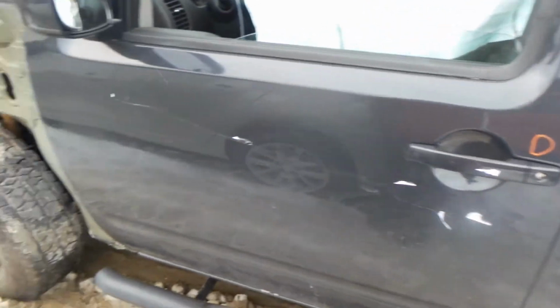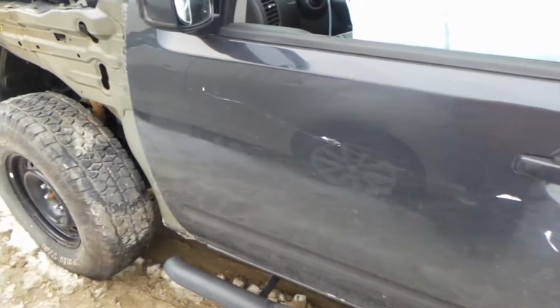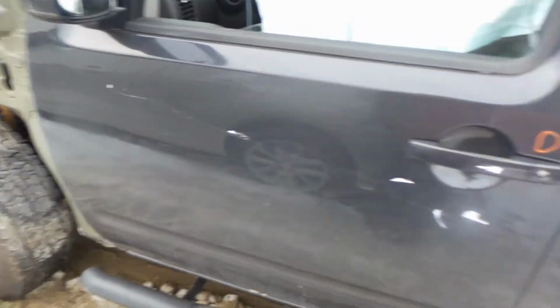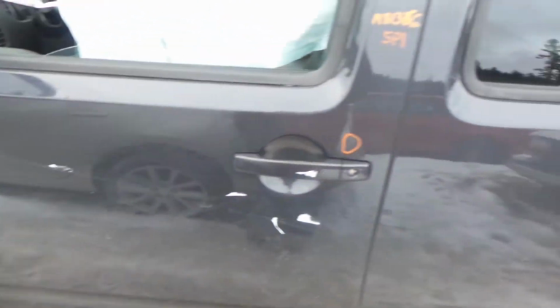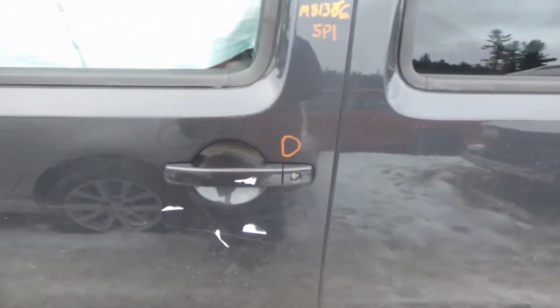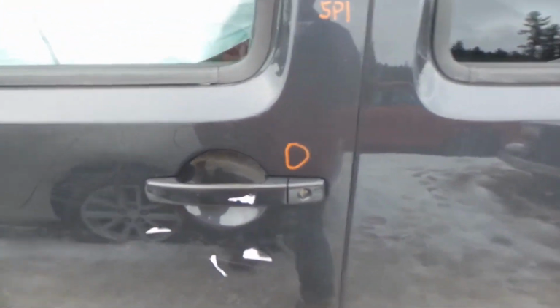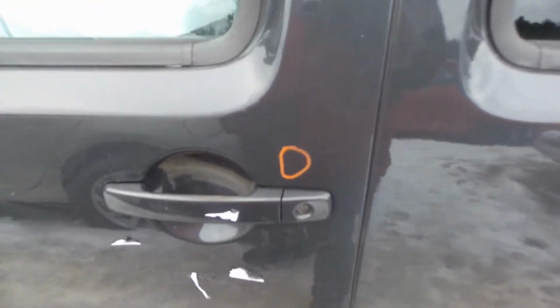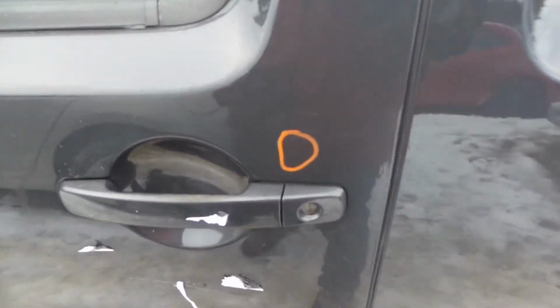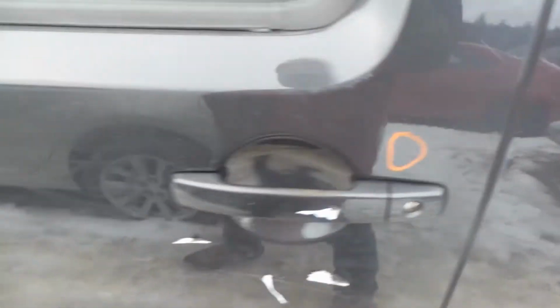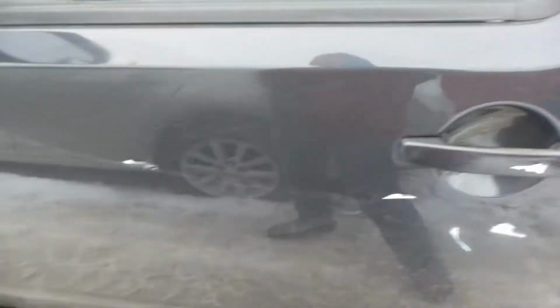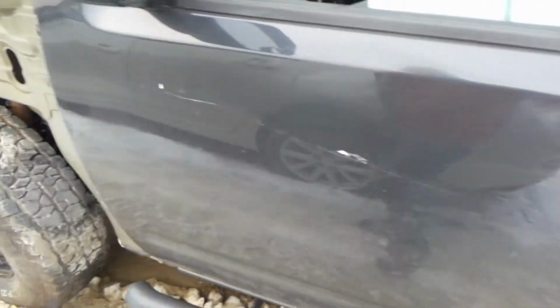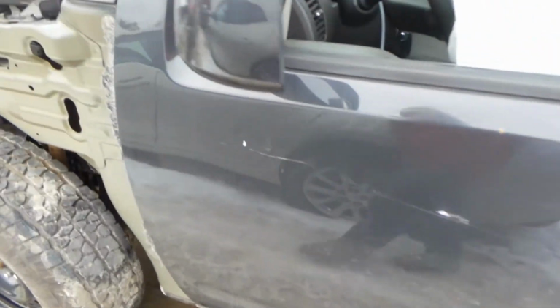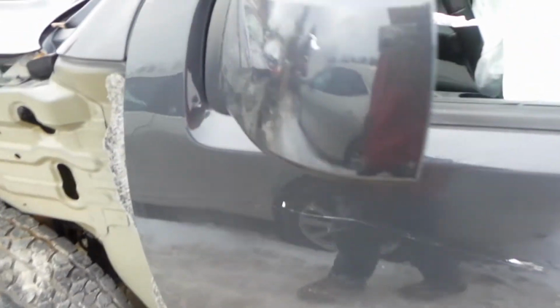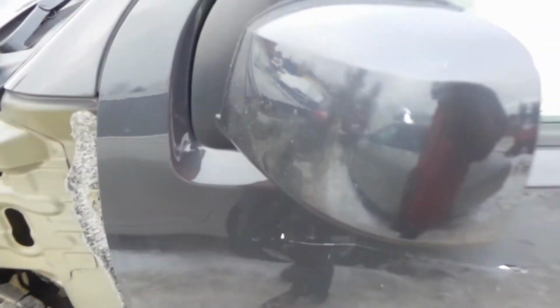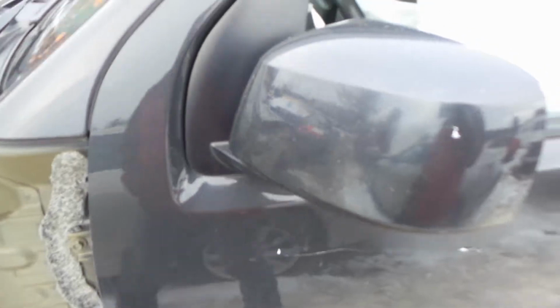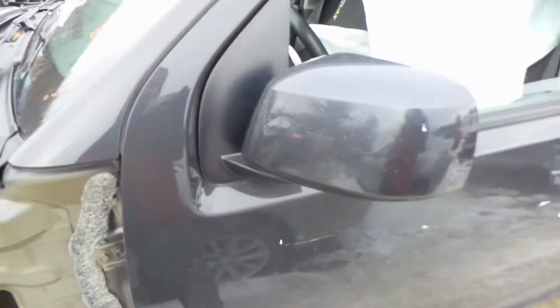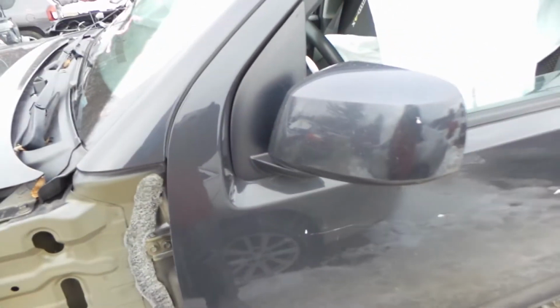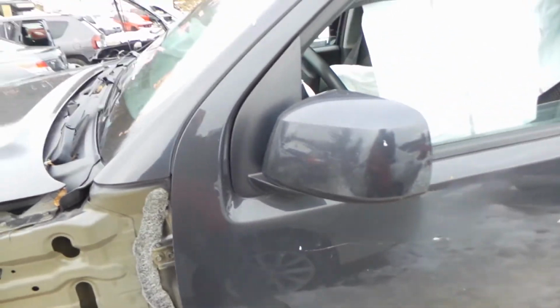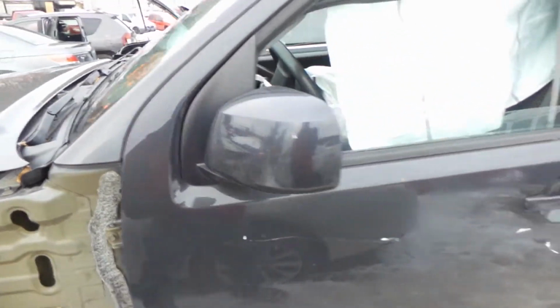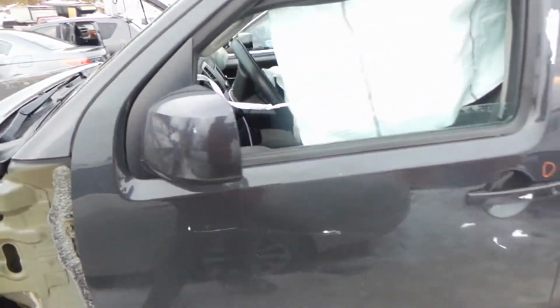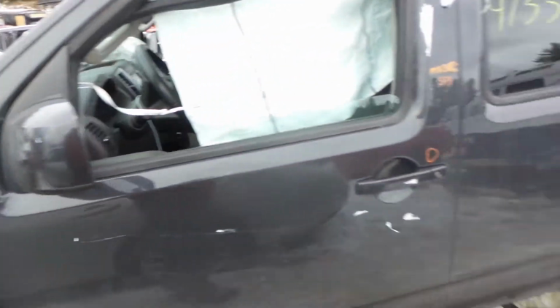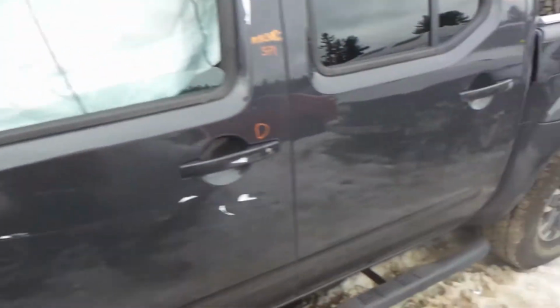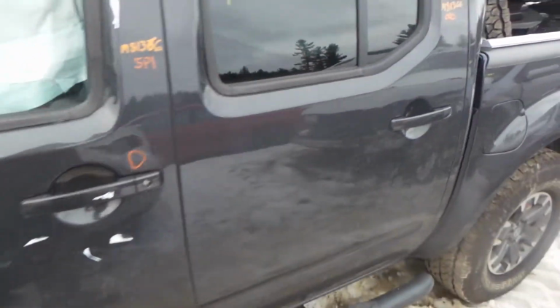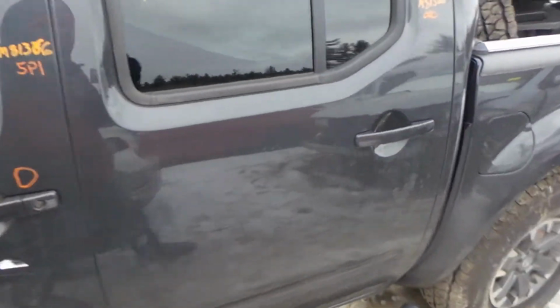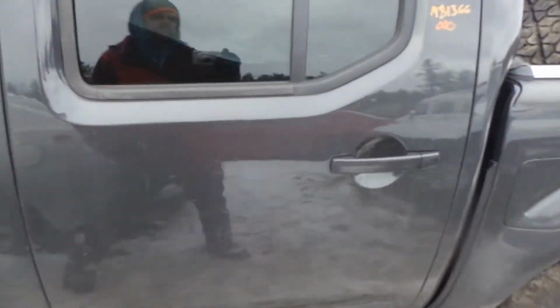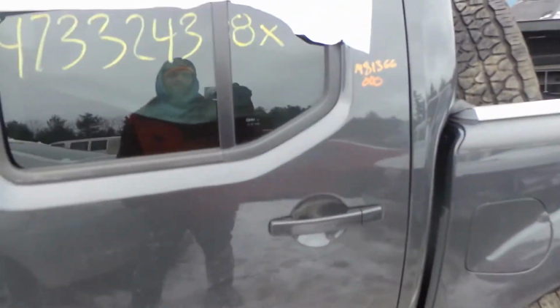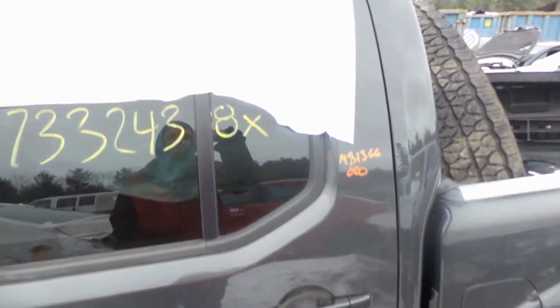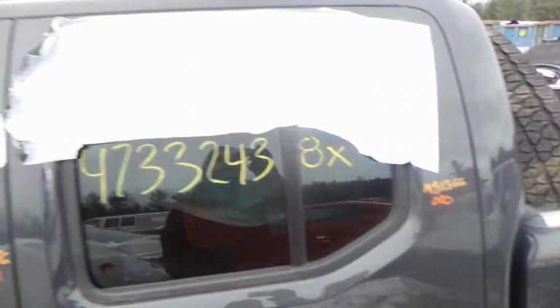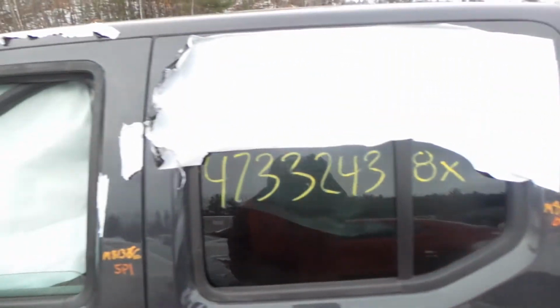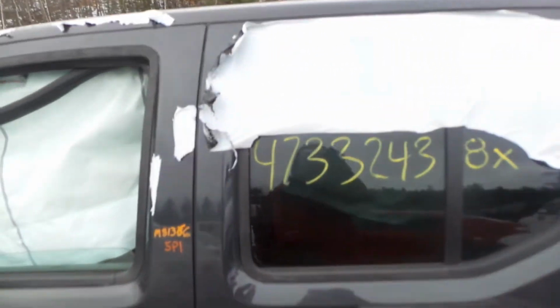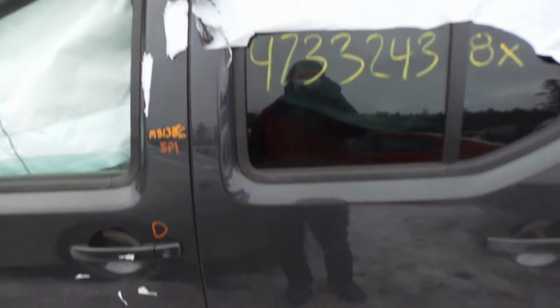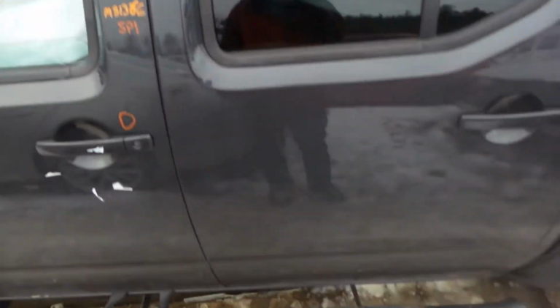The left front door is insurance quality. It's got one small ping above the door handle. We've got a good body-colored mirror on the left-hand side as well. The rear door is insurance quality showing no damage.